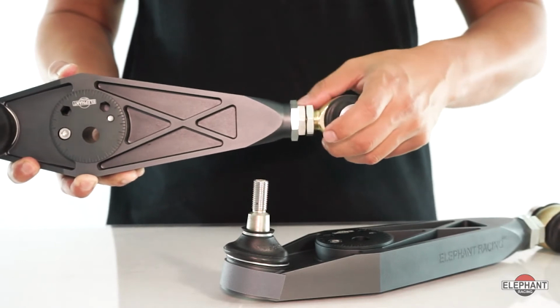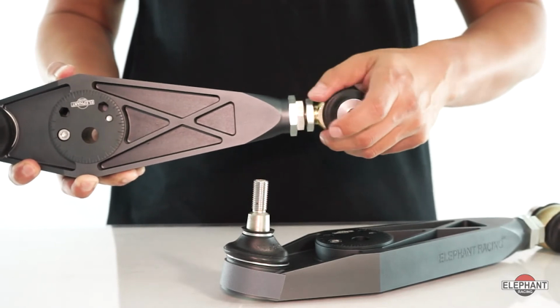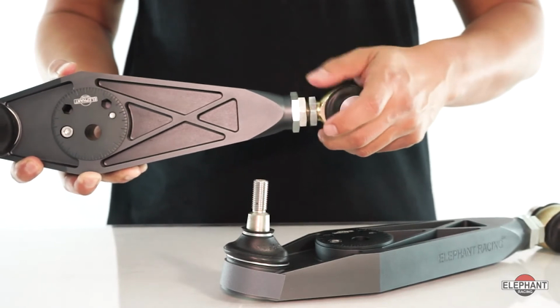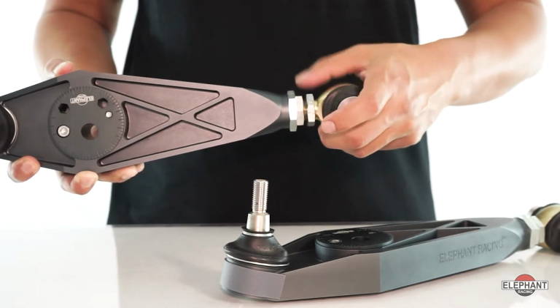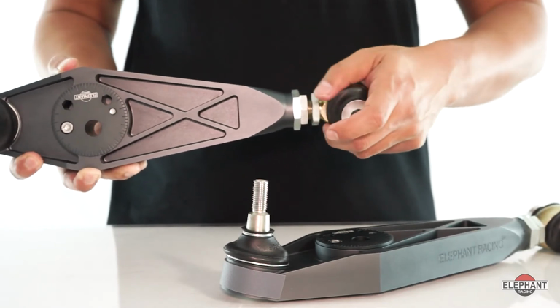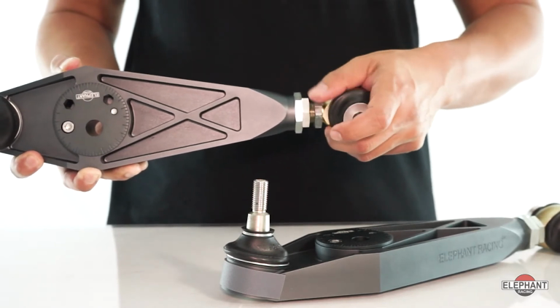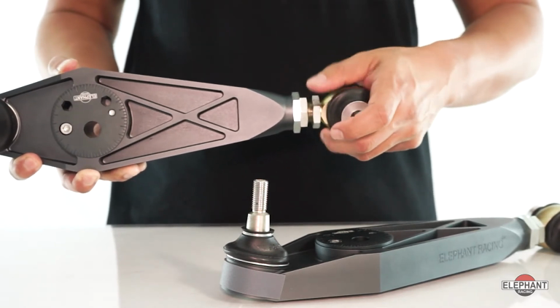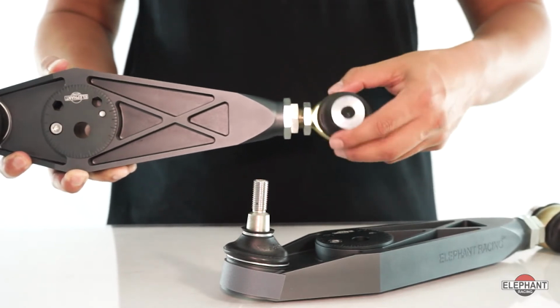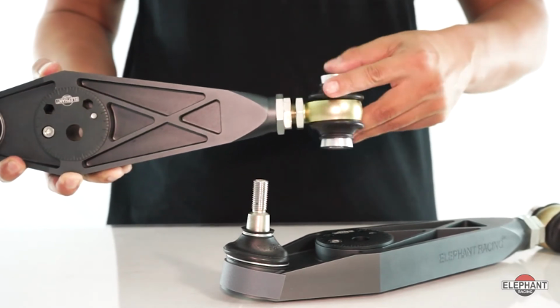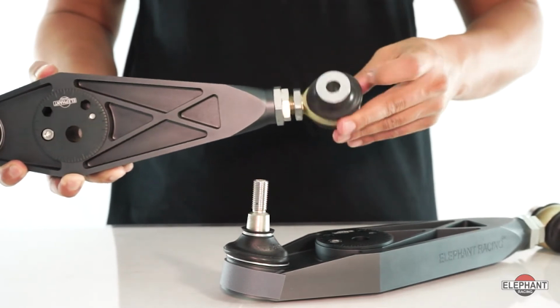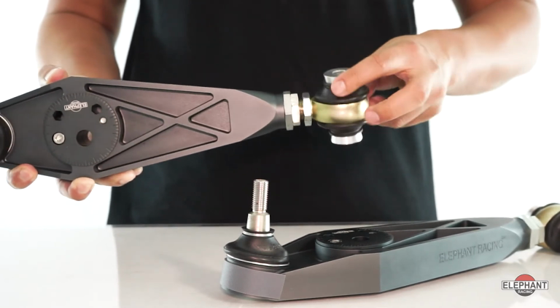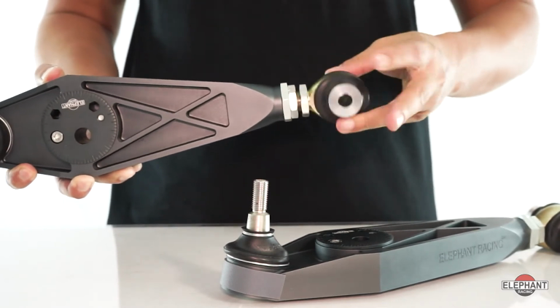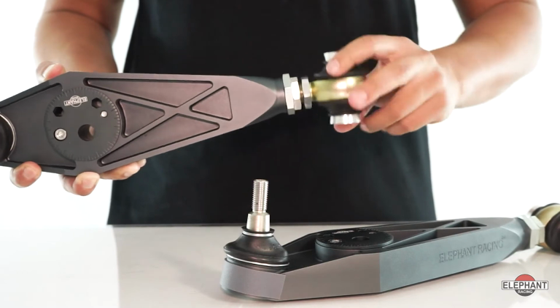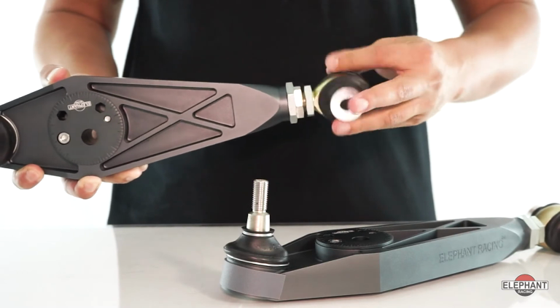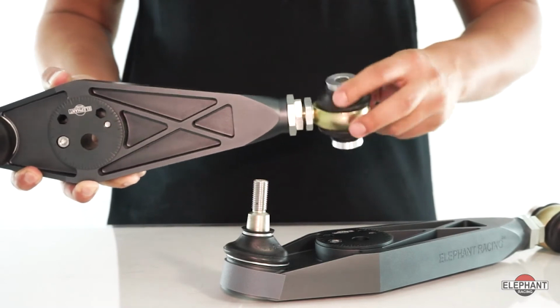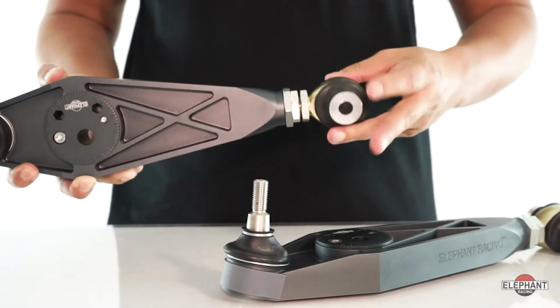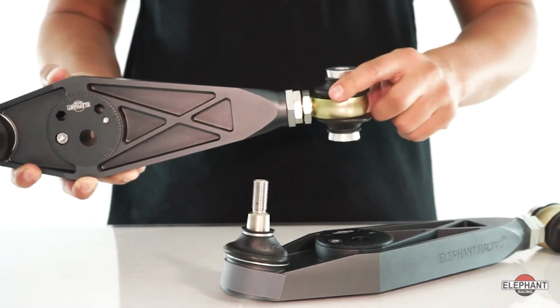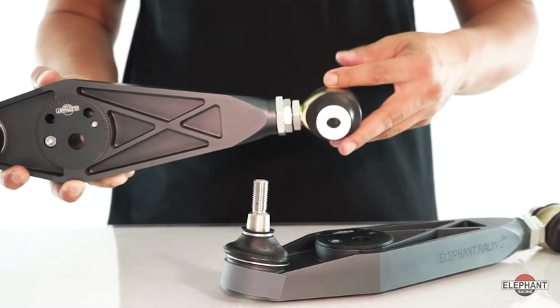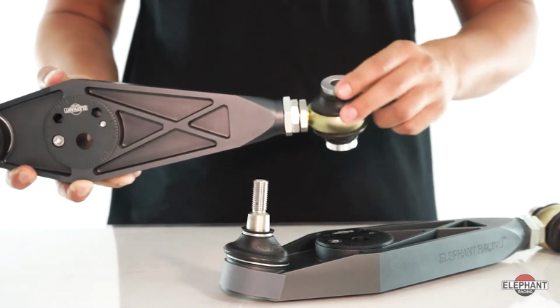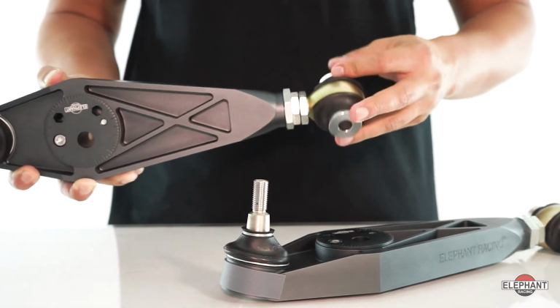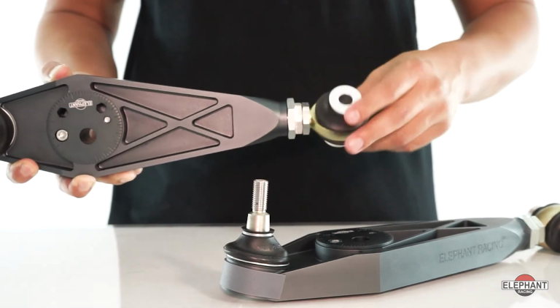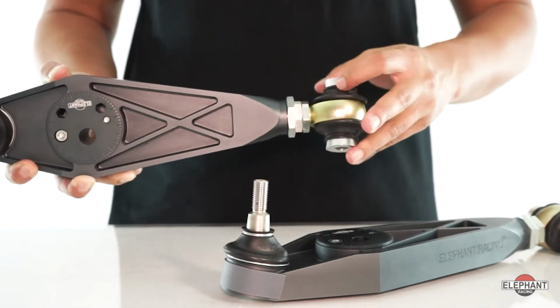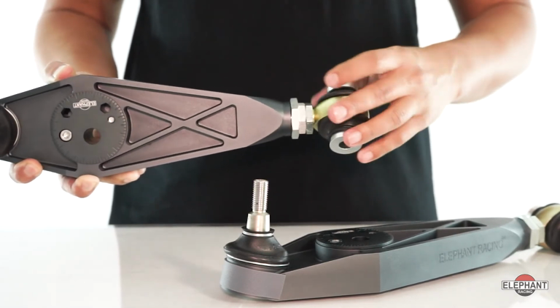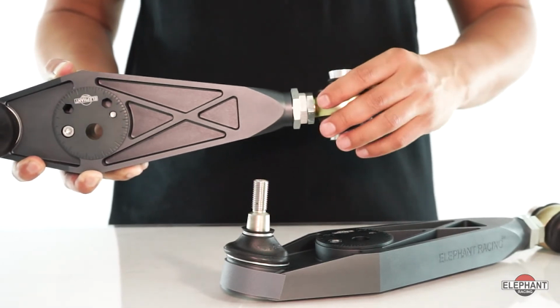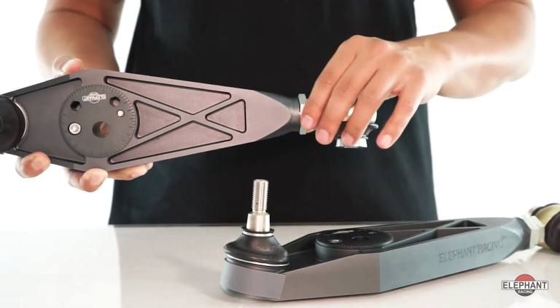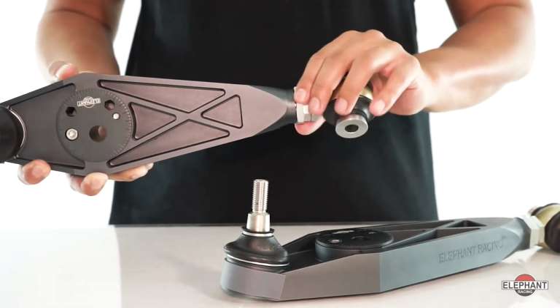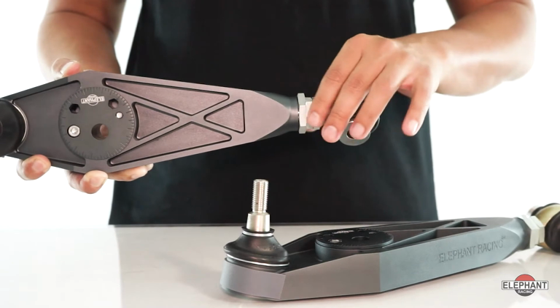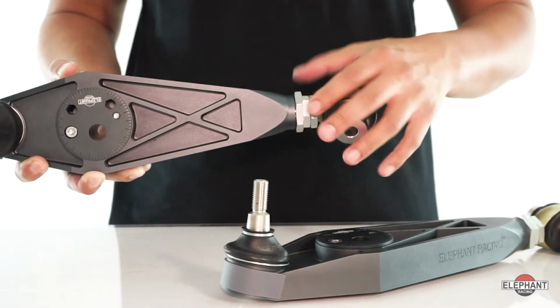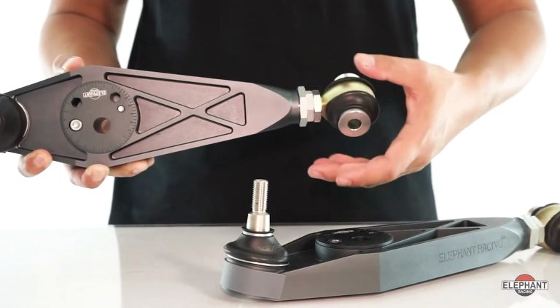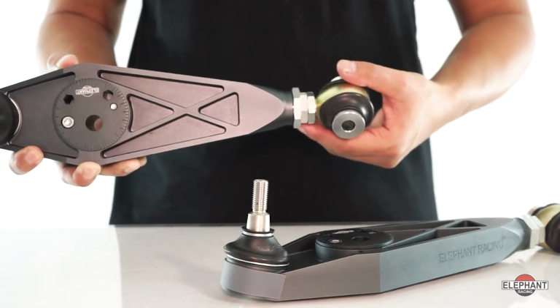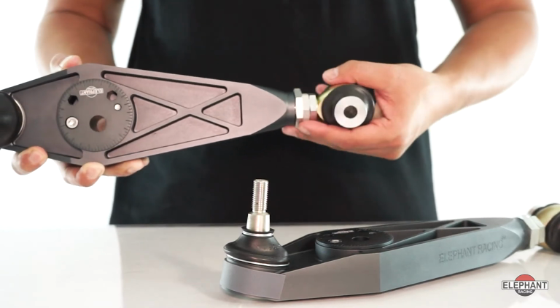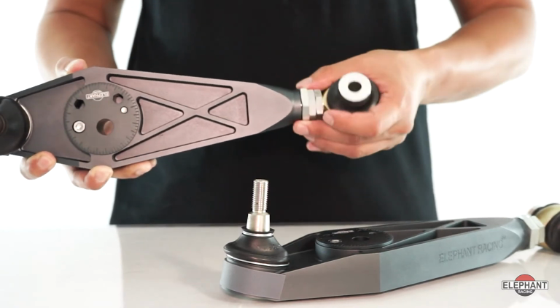Used in combination with our camber plates on the front, or our adjustable length upper control arms on the rear, to widen the track. This allows you to achieve a wider track without altering the scrub radius that happens when using wheel spacers alone.